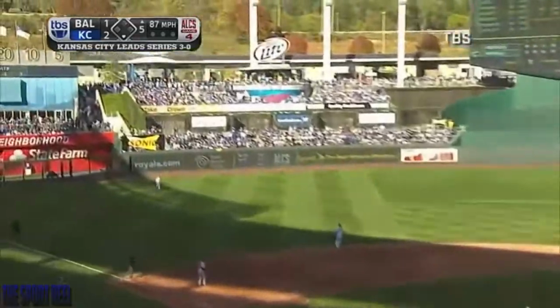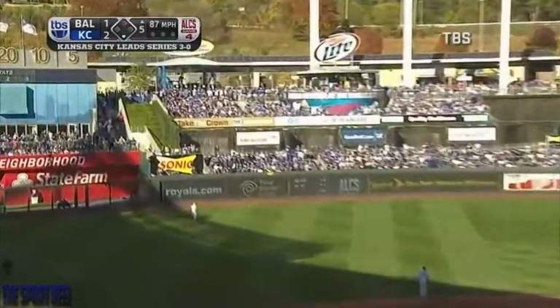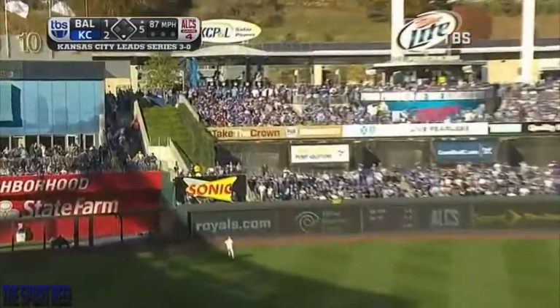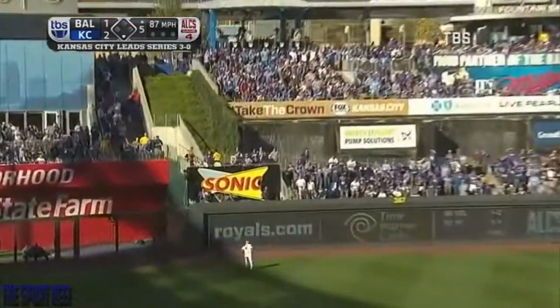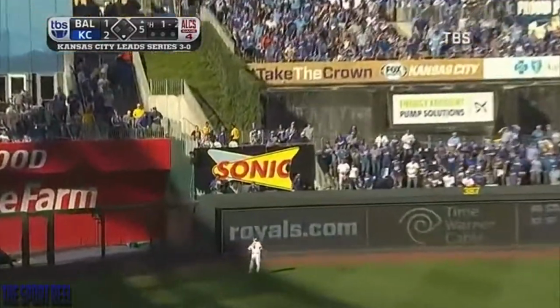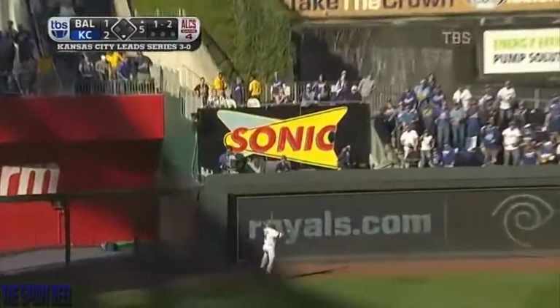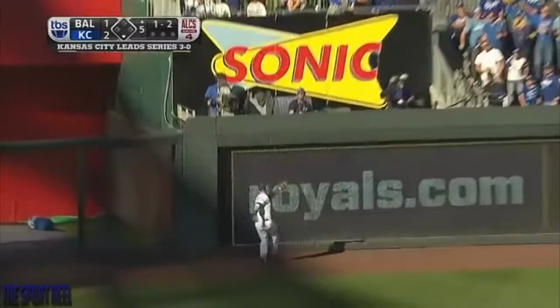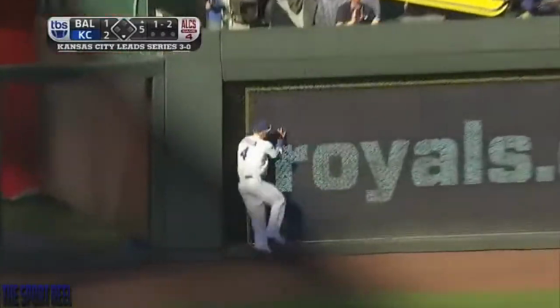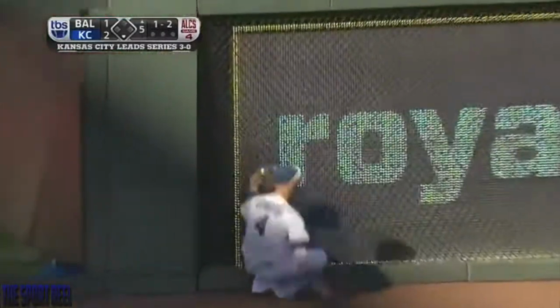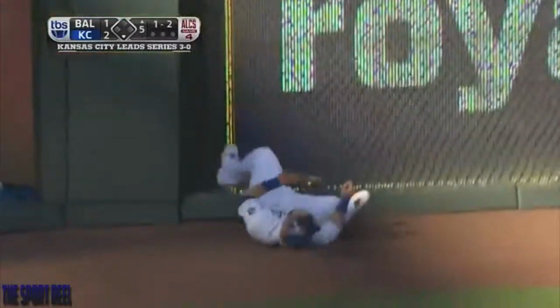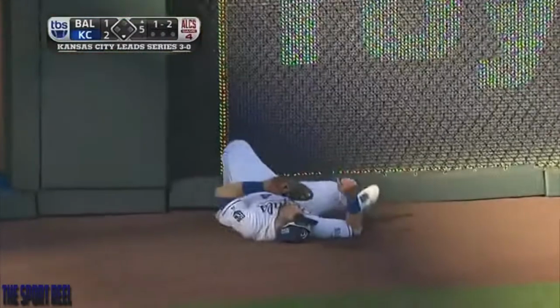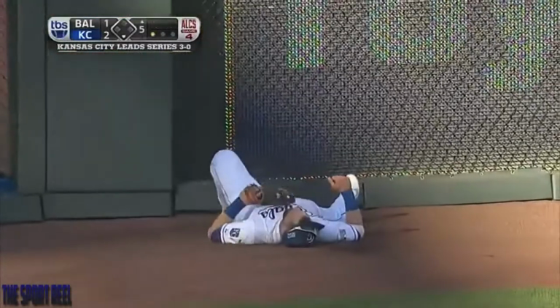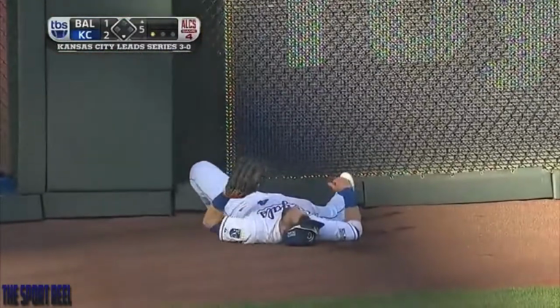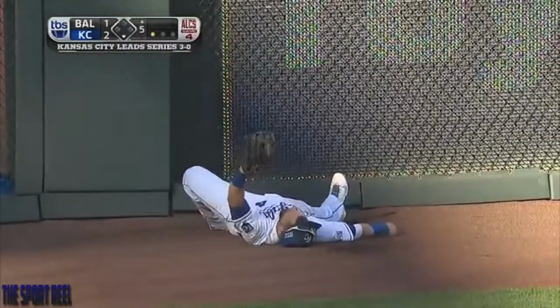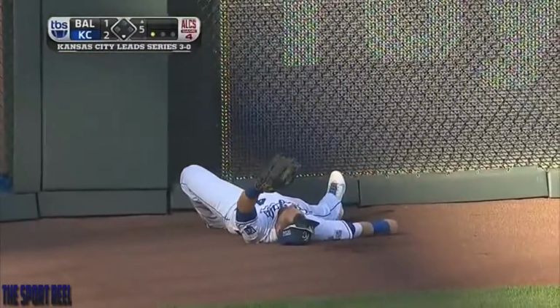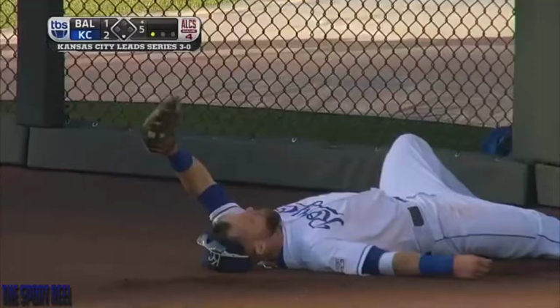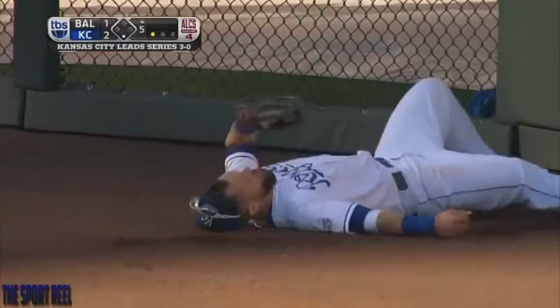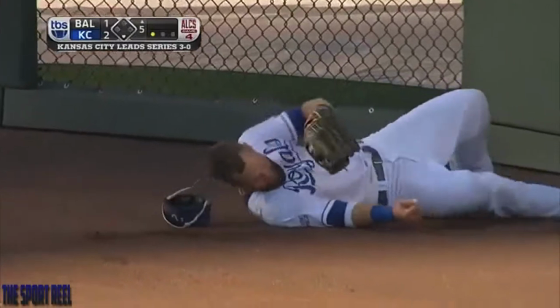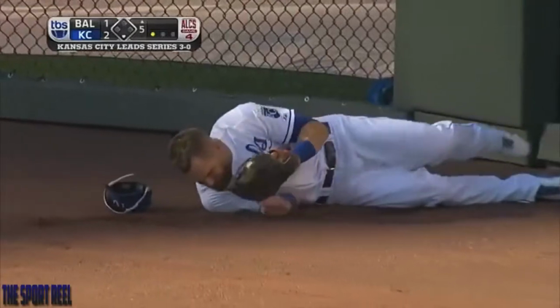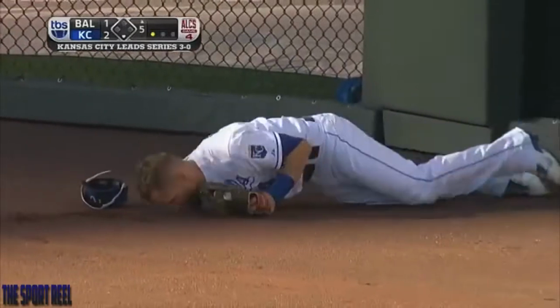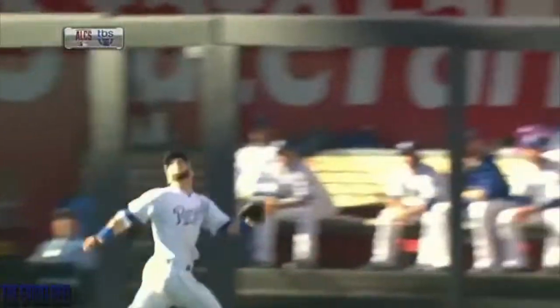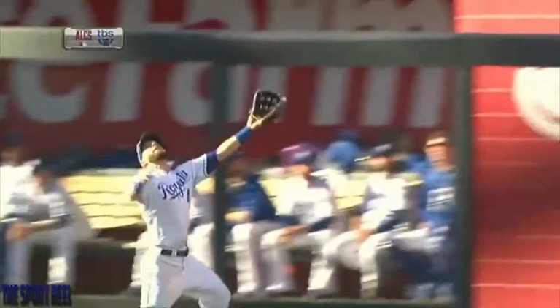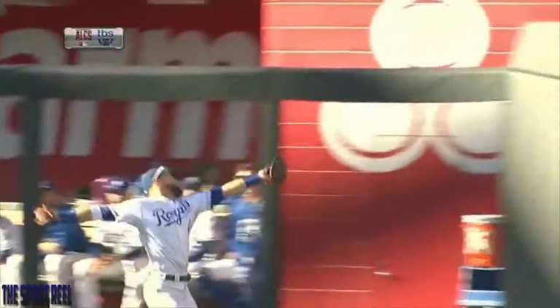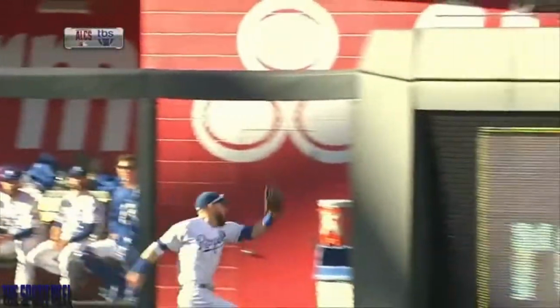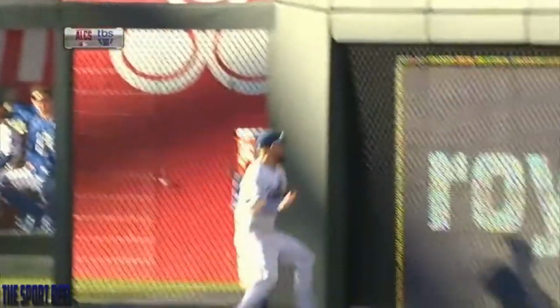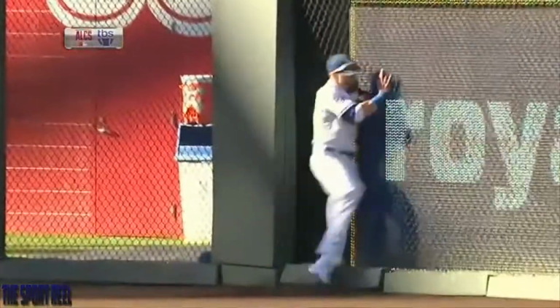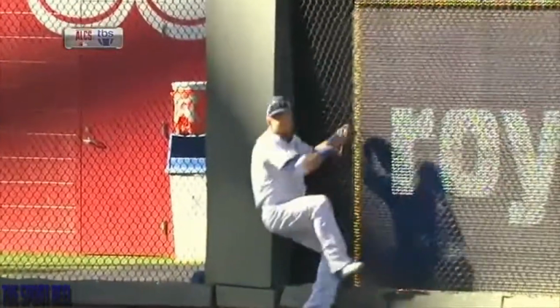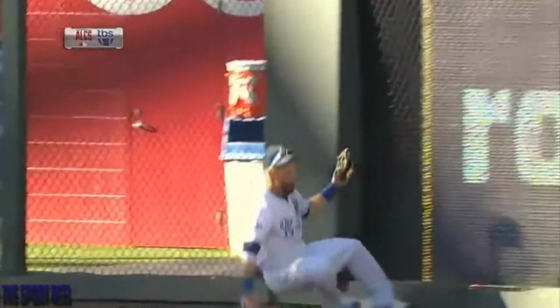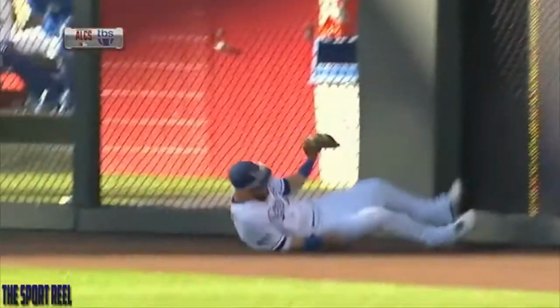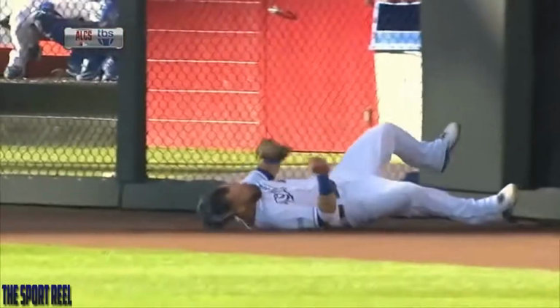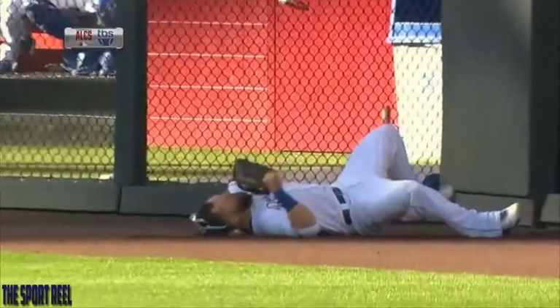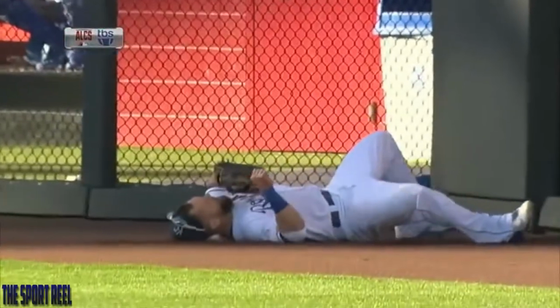Fly ball, deep left. Gordon back, to the wall. Did he catch? He did catch that ball. Alex Gordon slammed into the wall after he gloved it and hung on.